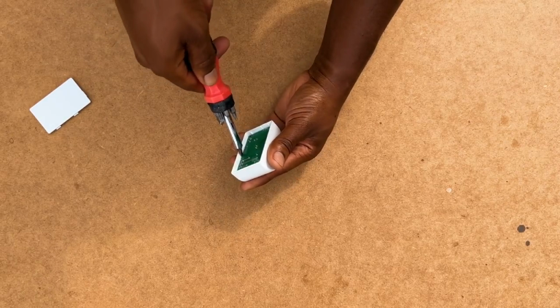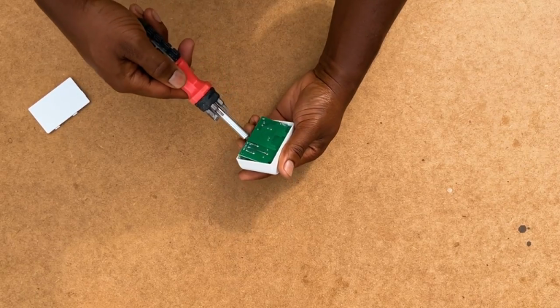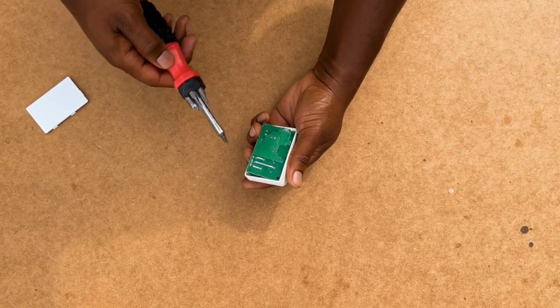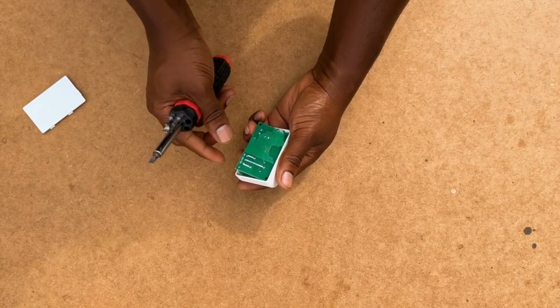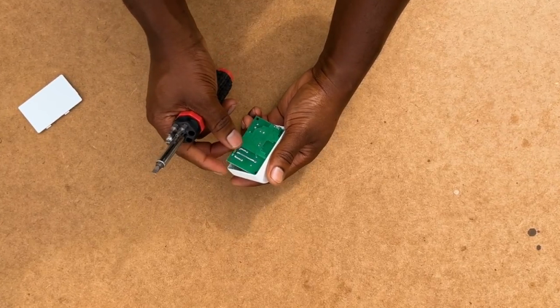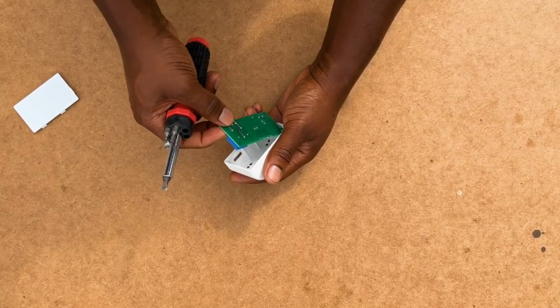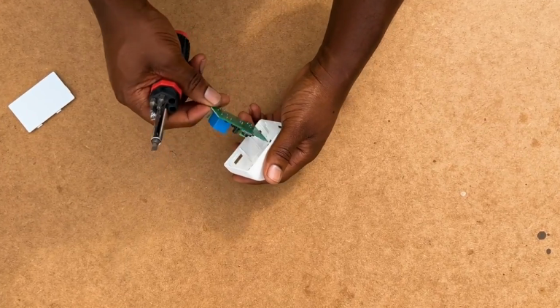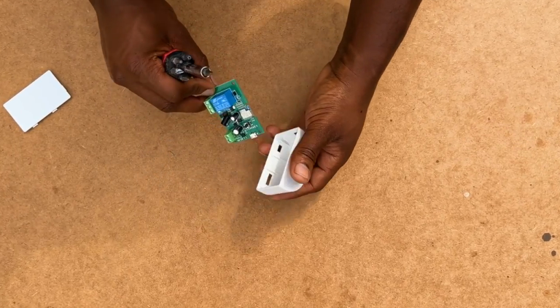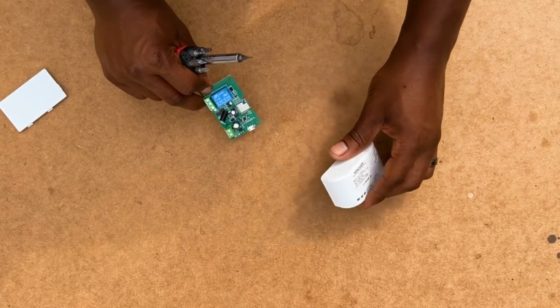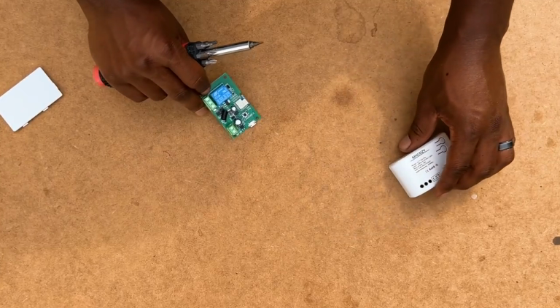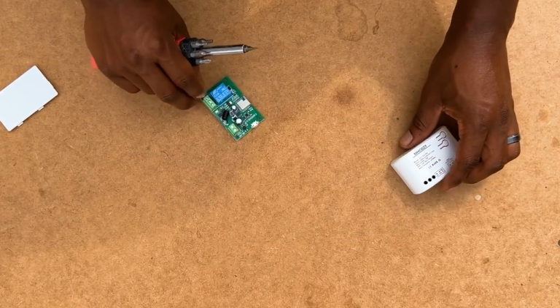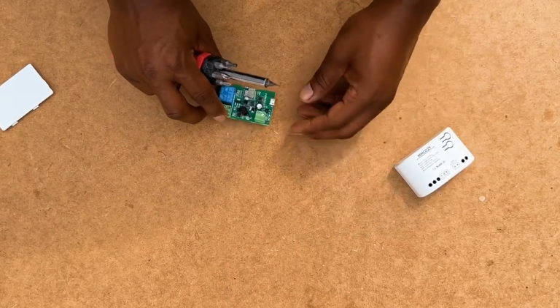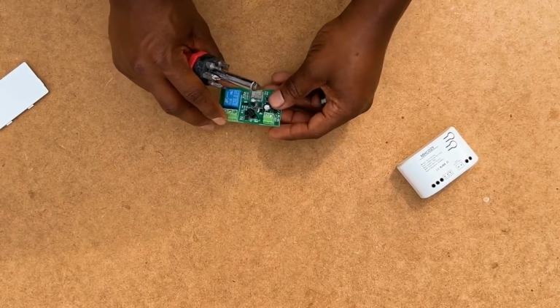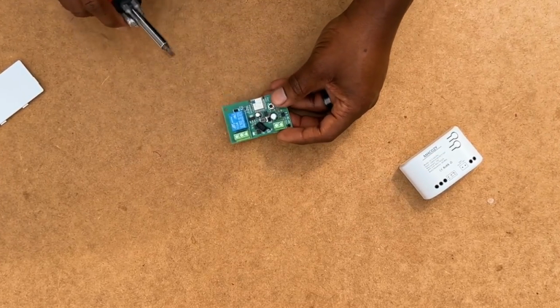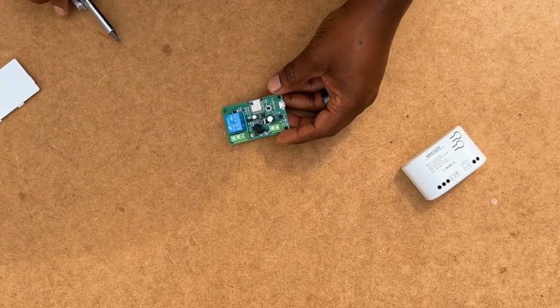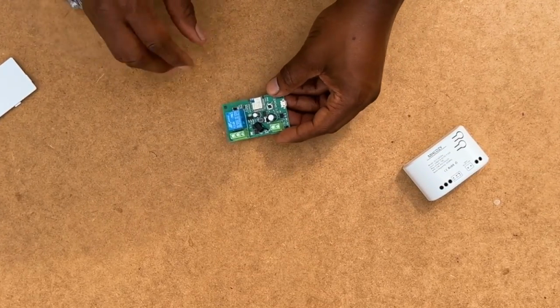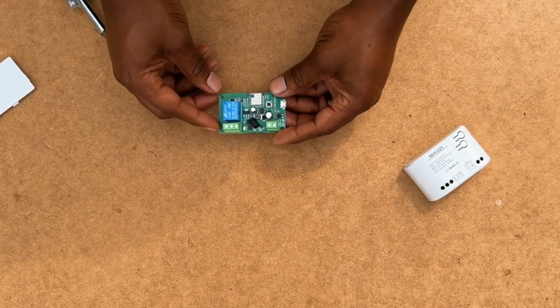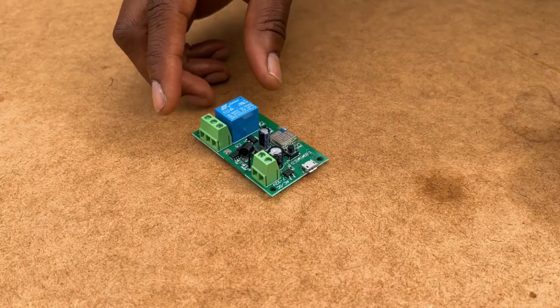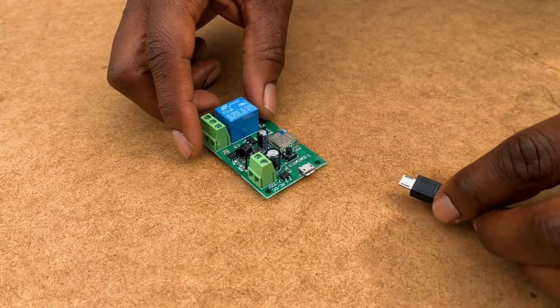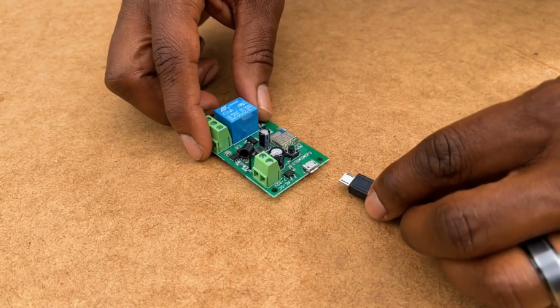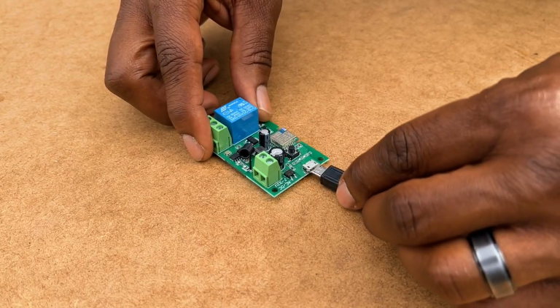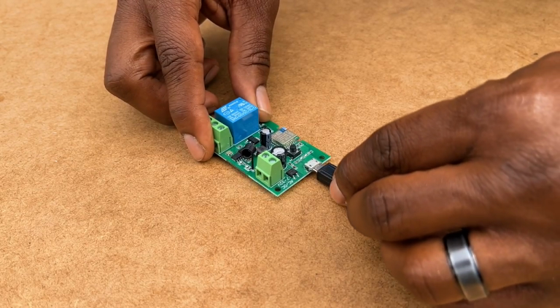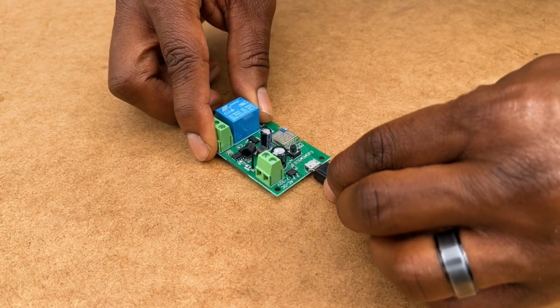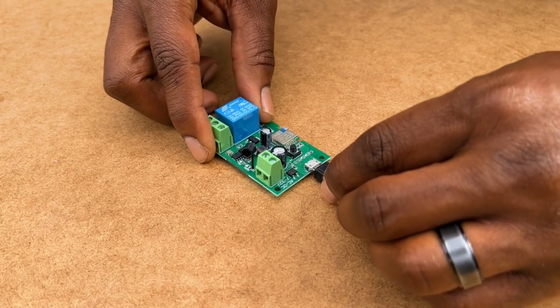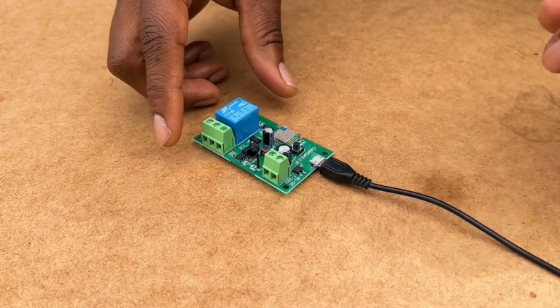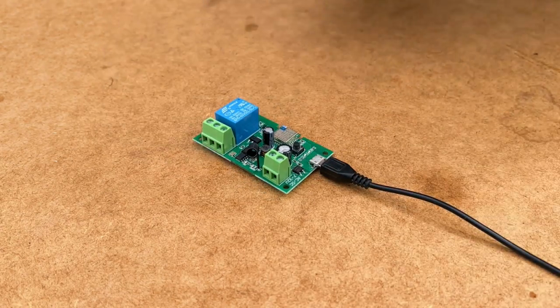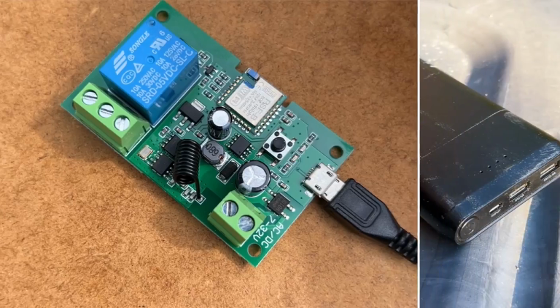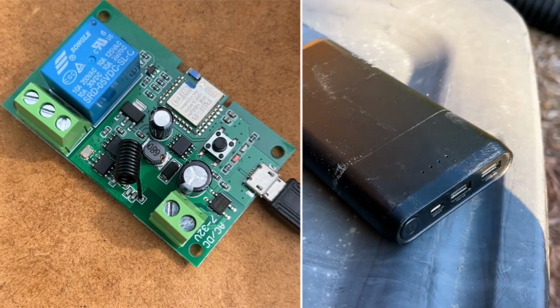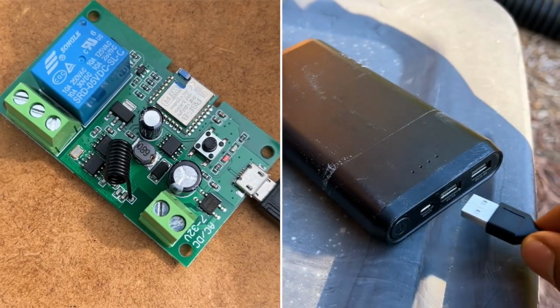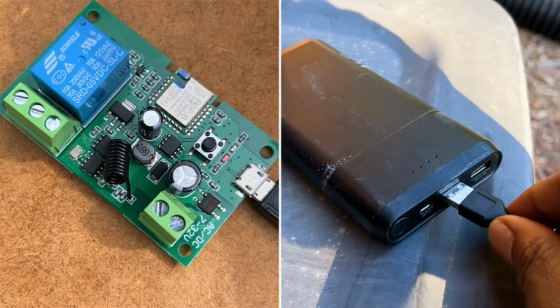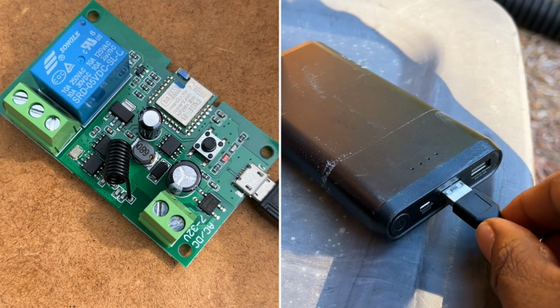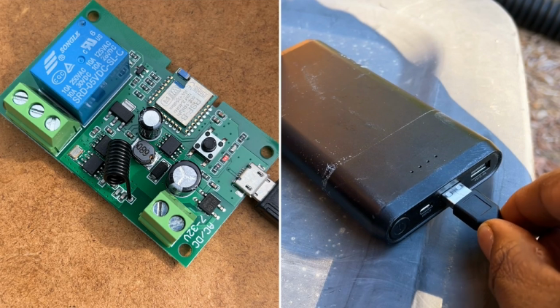I removed my switch from the included enclosure so that I could mount the switch in the same spot as my current one. However, this is optional. To temporarily provide power to the switch during the setup process, I connected the onboard USB port to a portable power source.